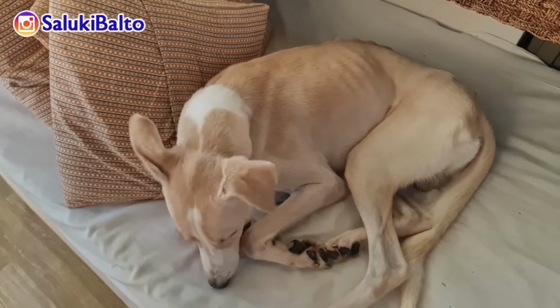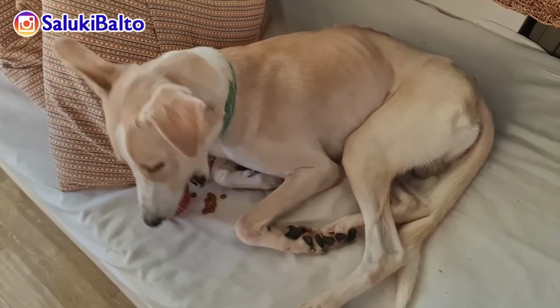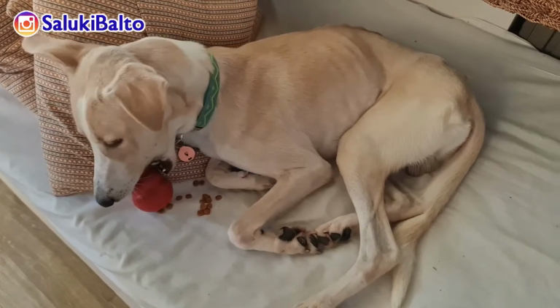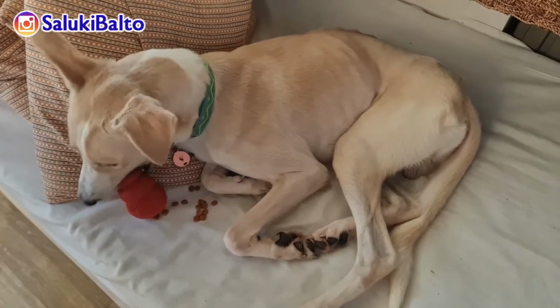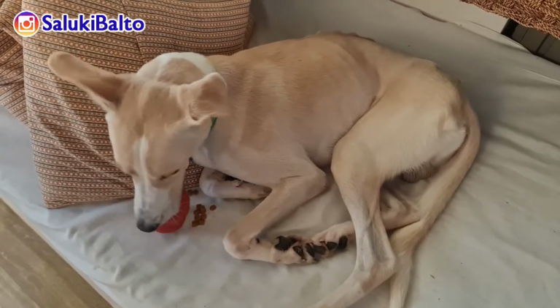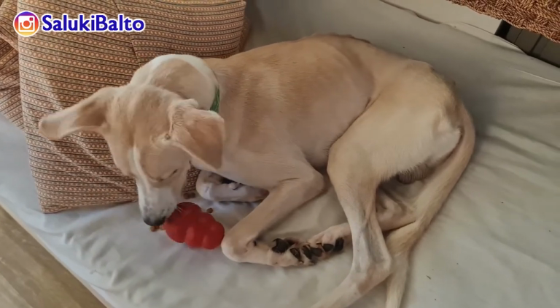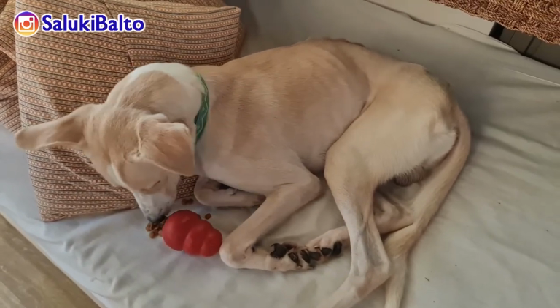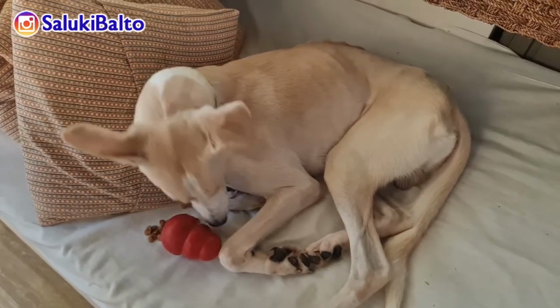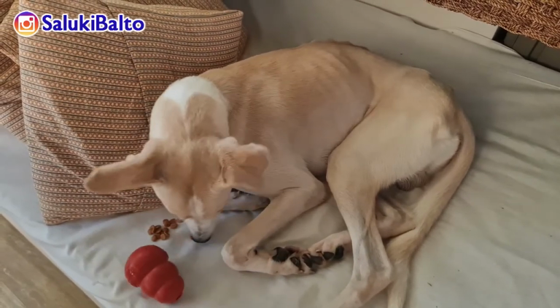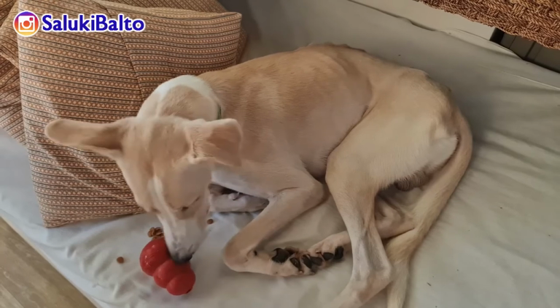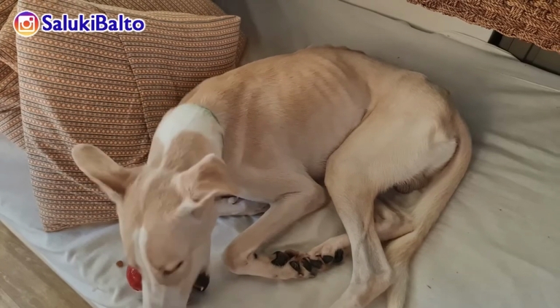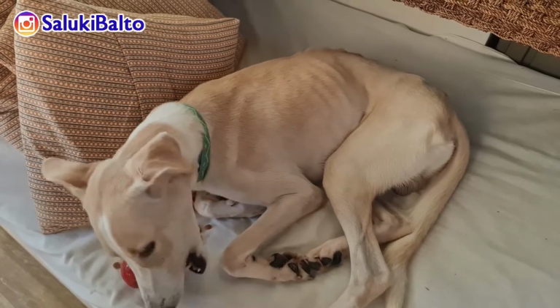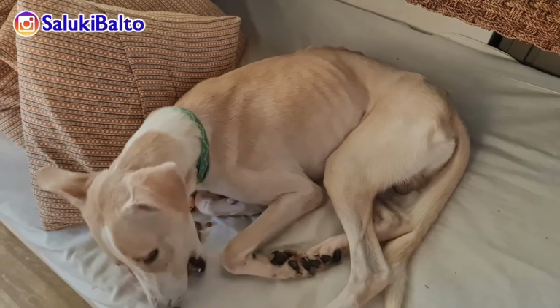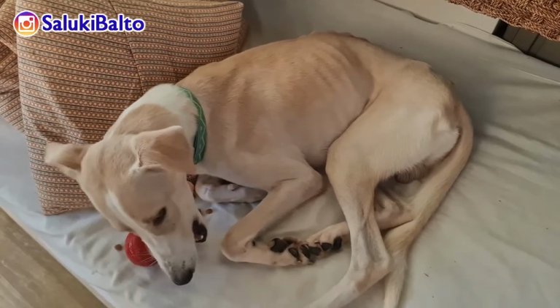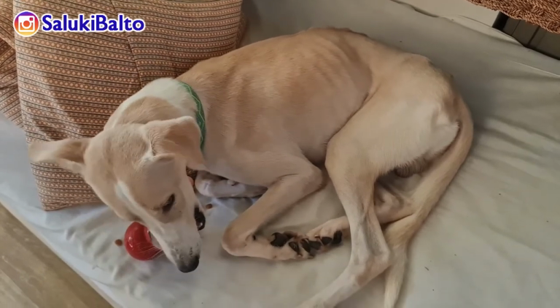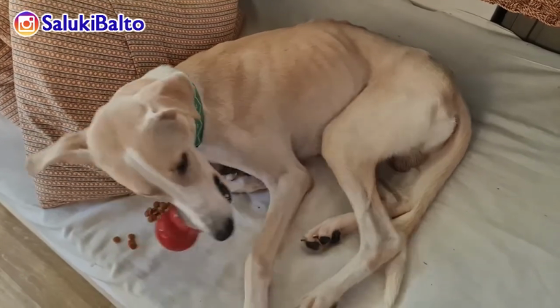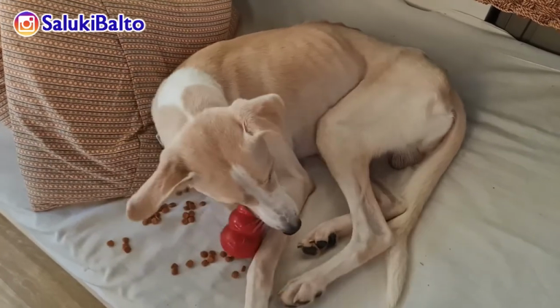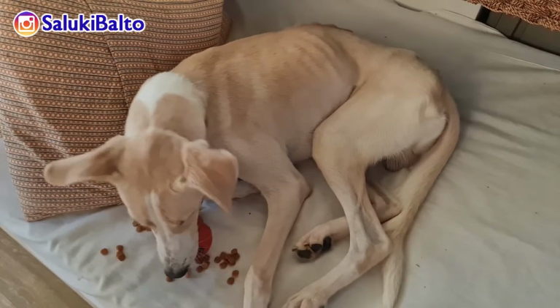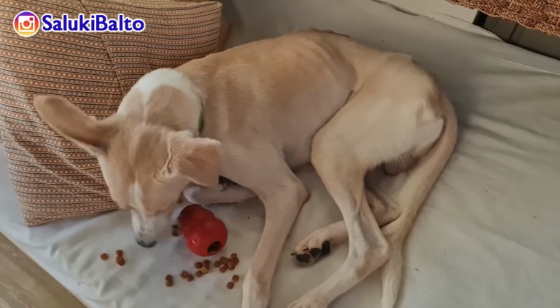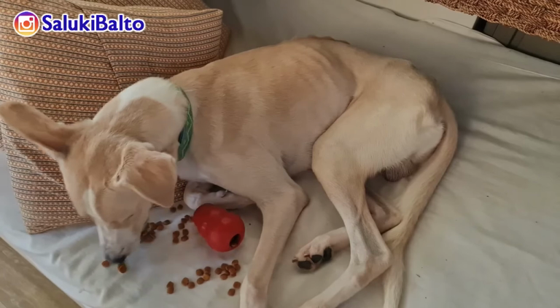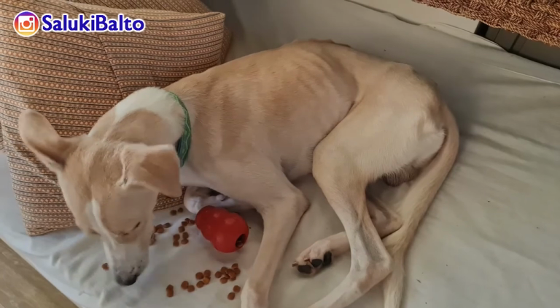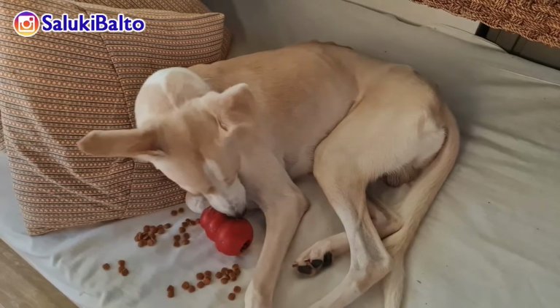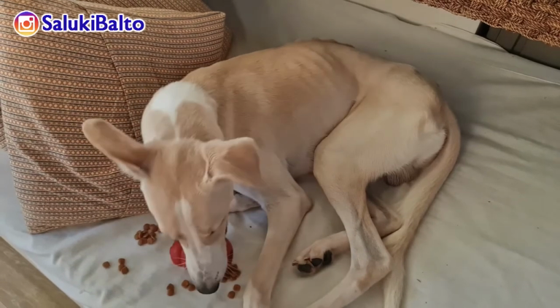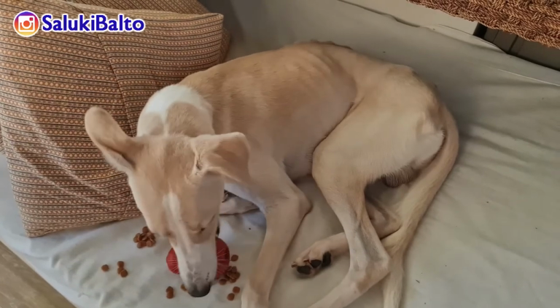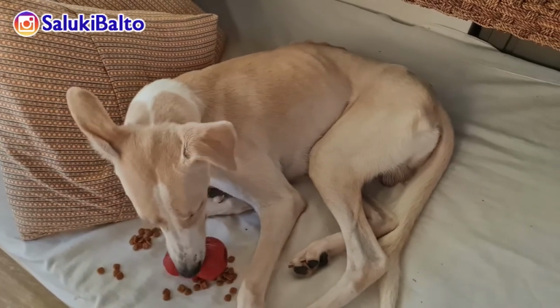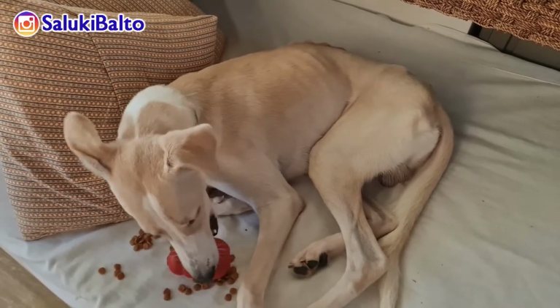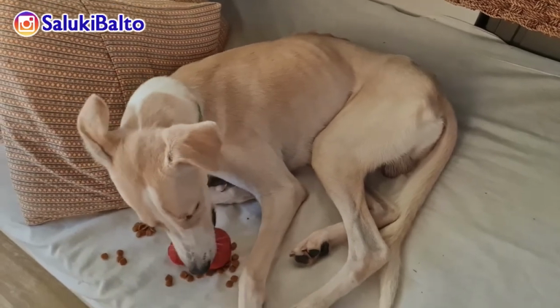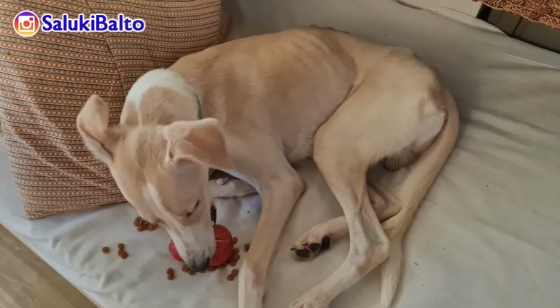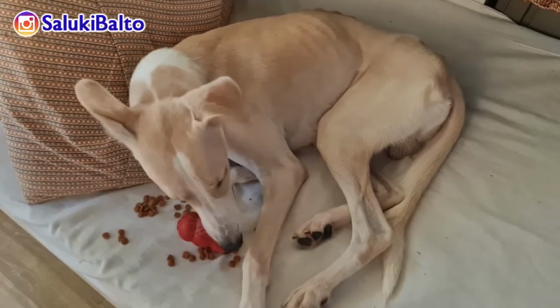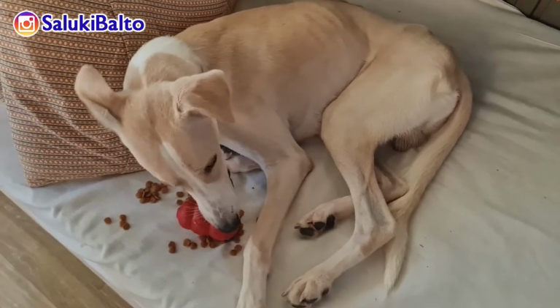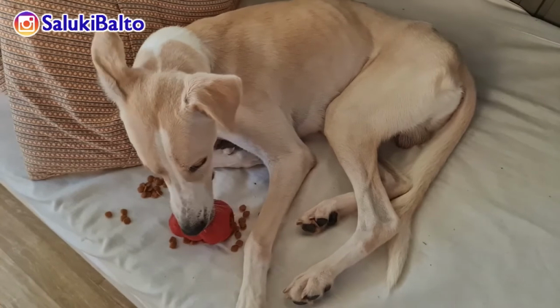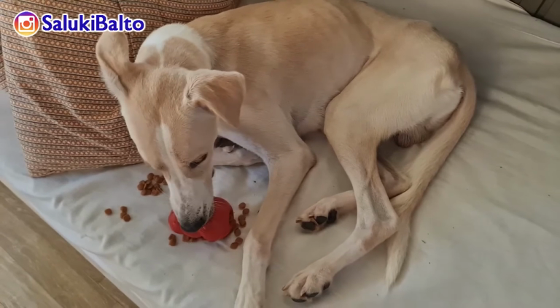So as soon as I got Balto I was looking for a Kong to give him, and it took me weeks to get one because as I've said it's out of stock everywhere — even online, even in store. As soon as I got it I got one, and after that again it's out of stock.